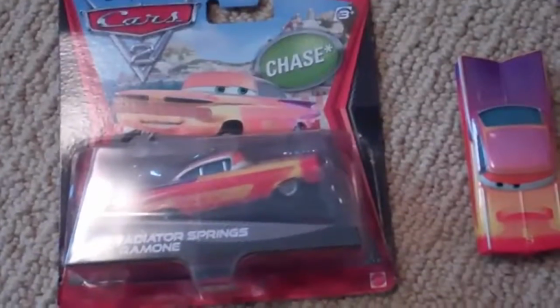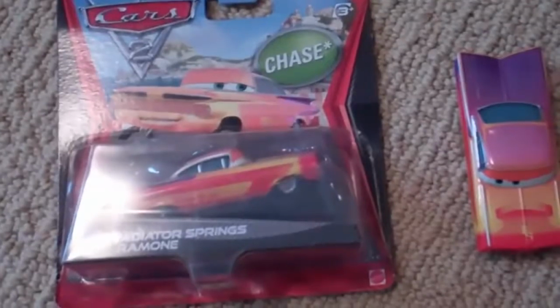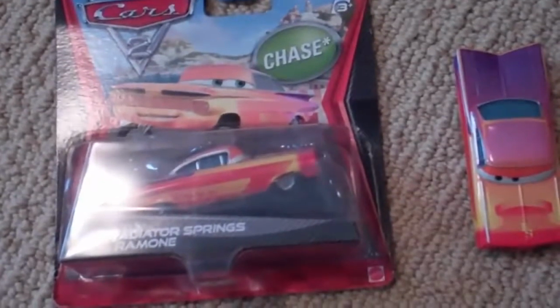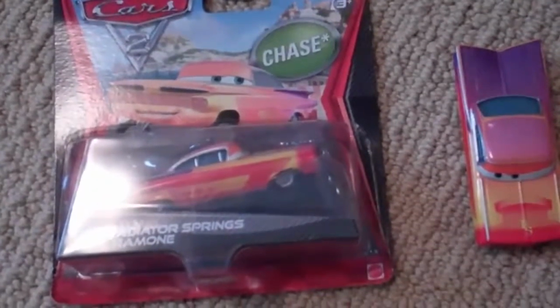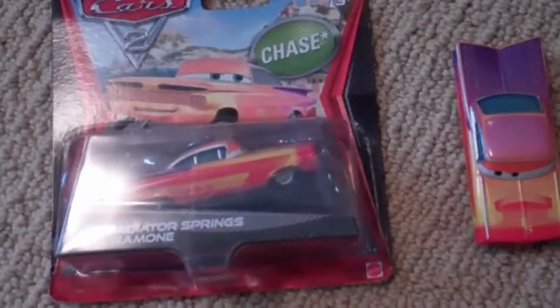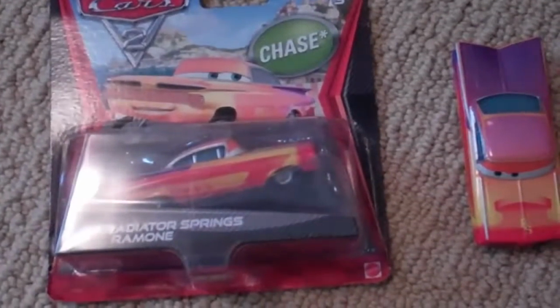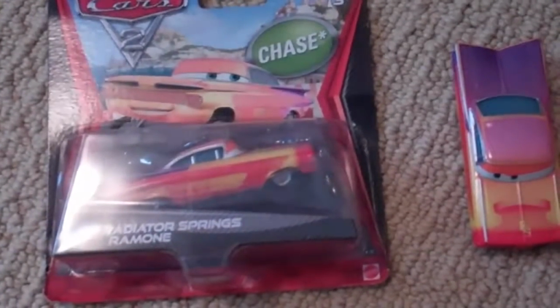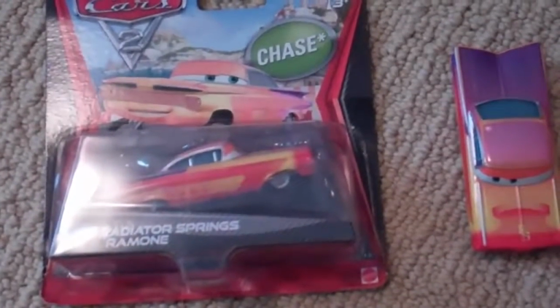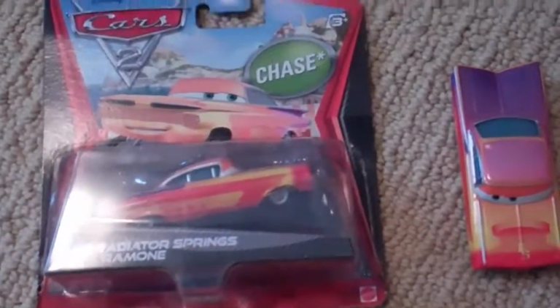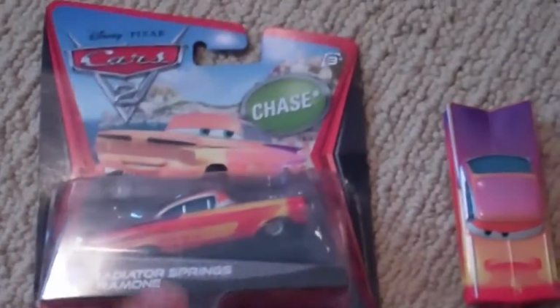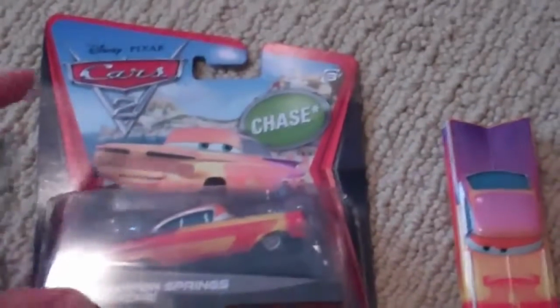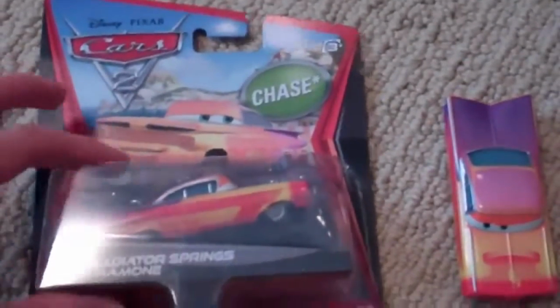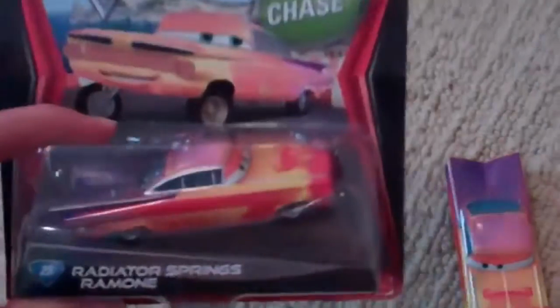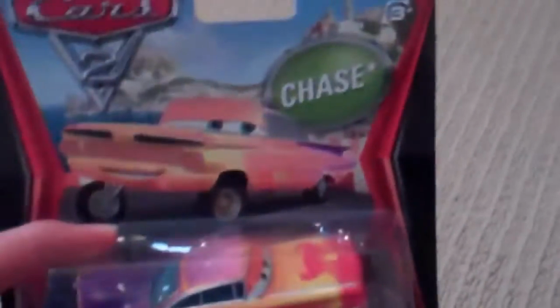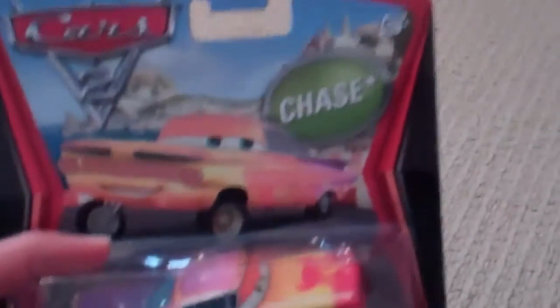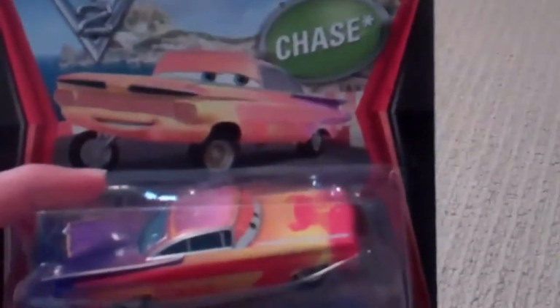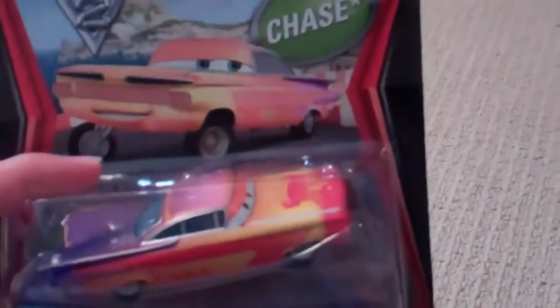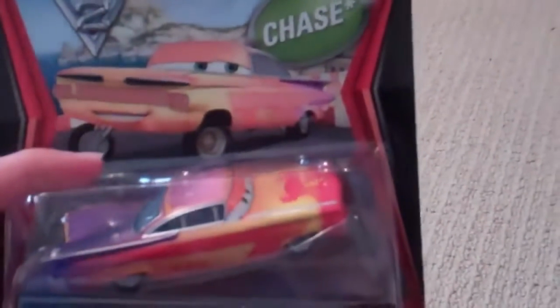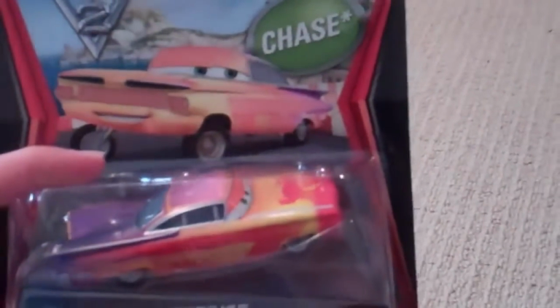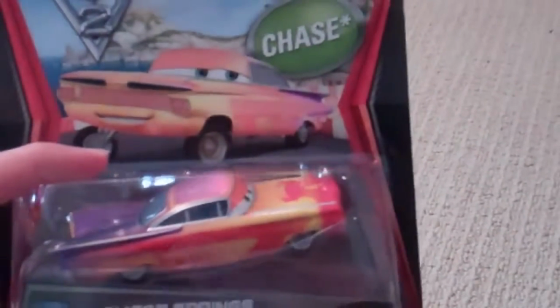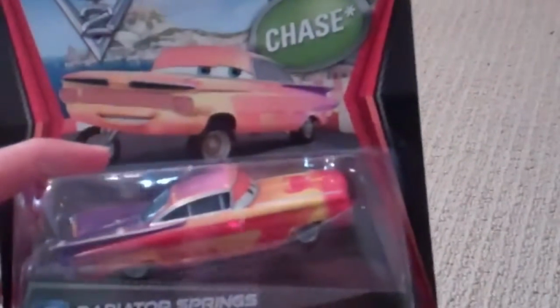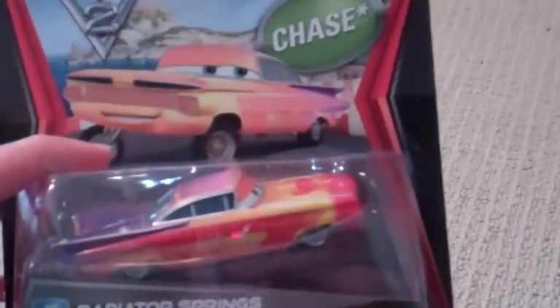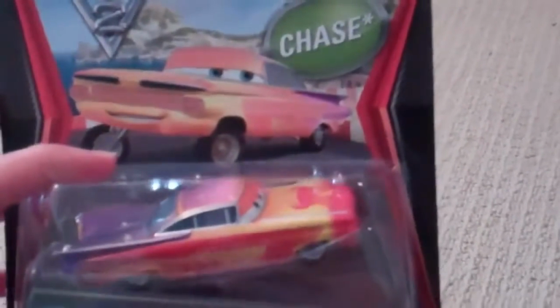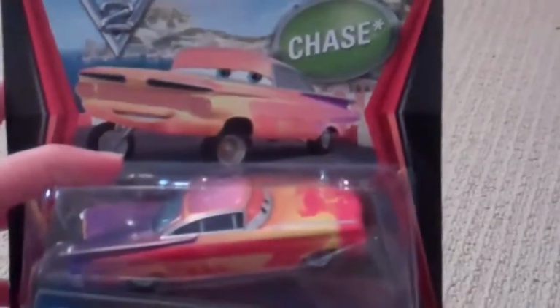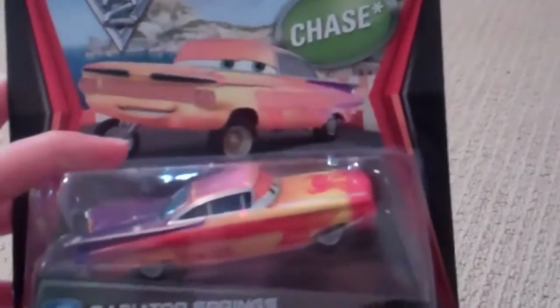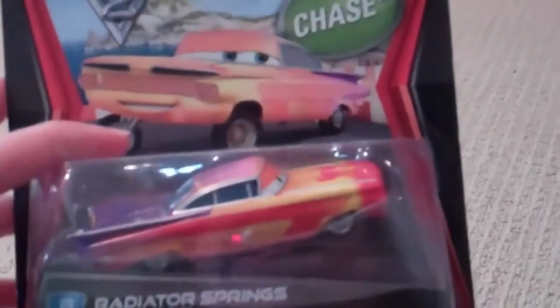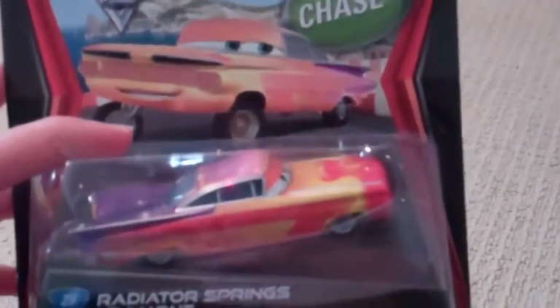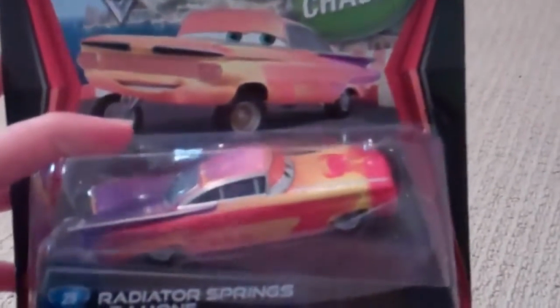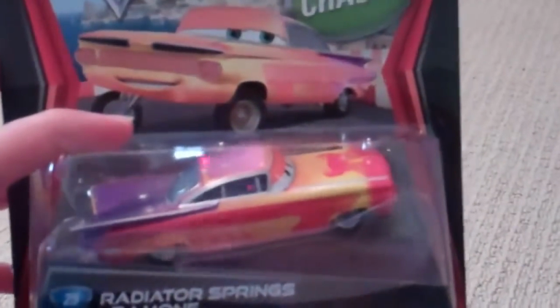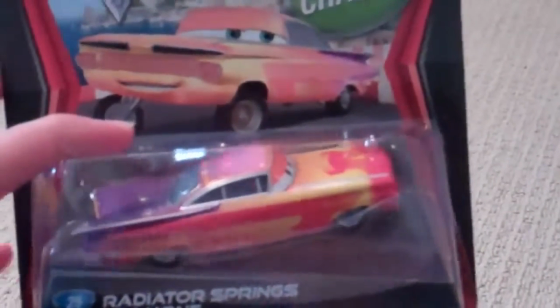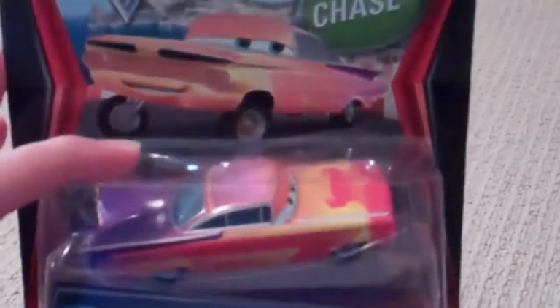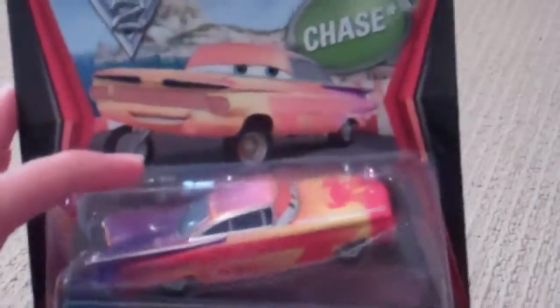Hello, today I wanted to show you the Radiator Springs Ramon. This Ramon is from Cars 2 and he's a Chase Collector's die-cast car. He is one of my new favorites — I love this car.